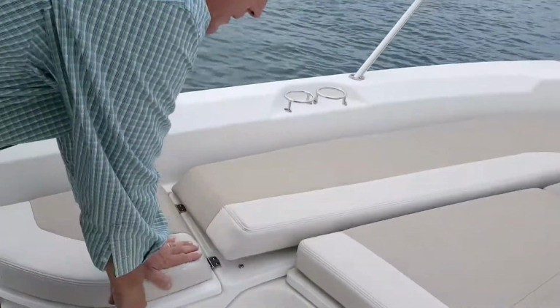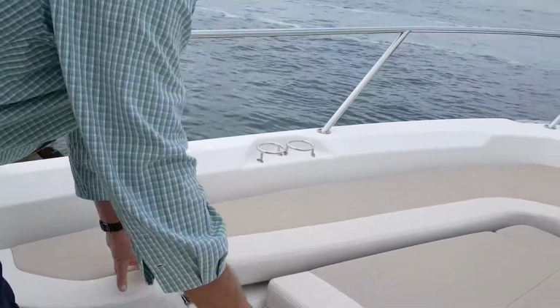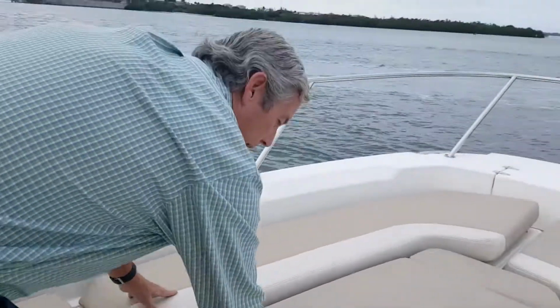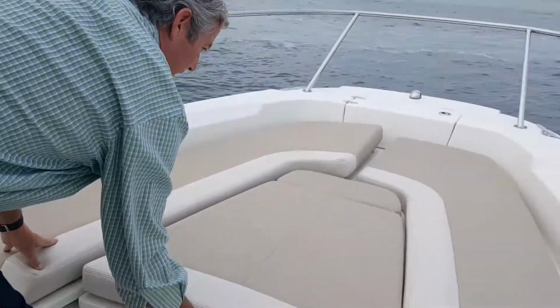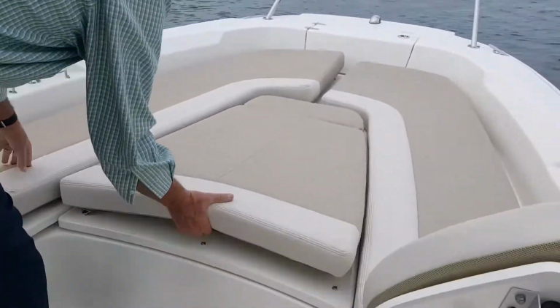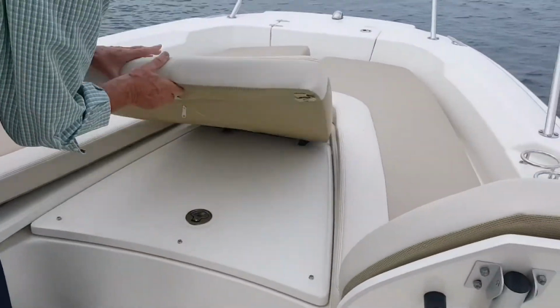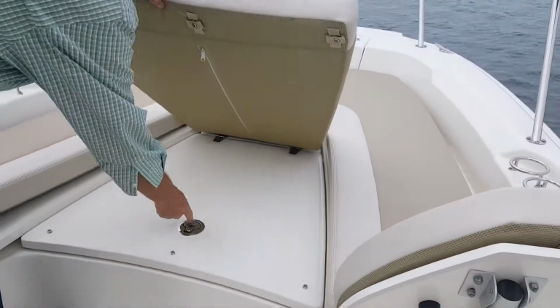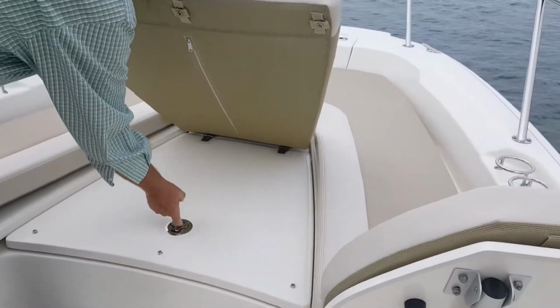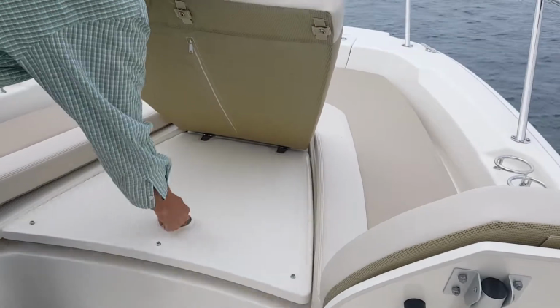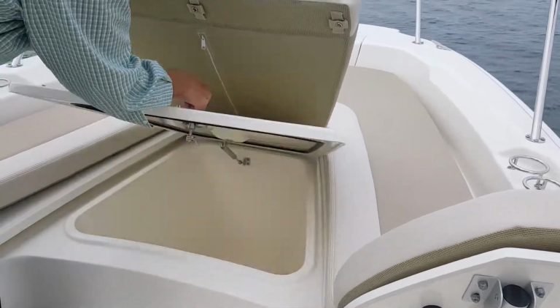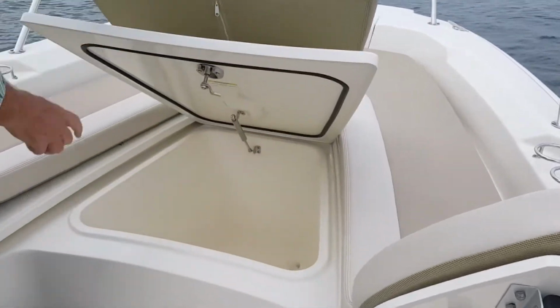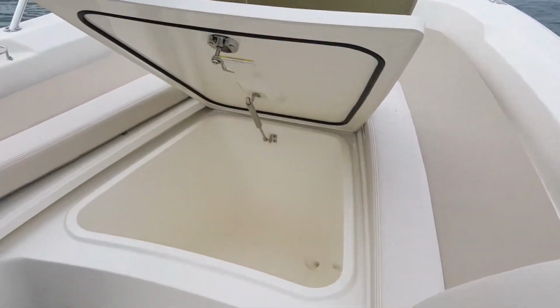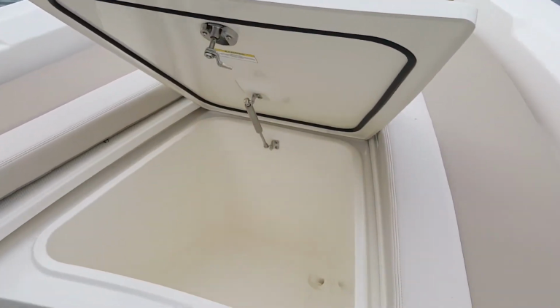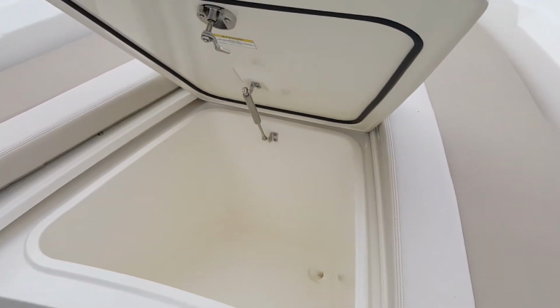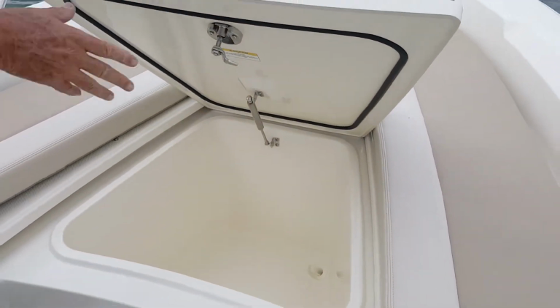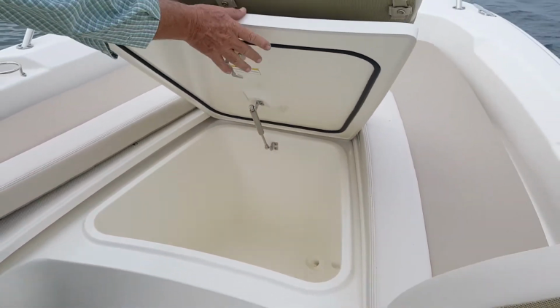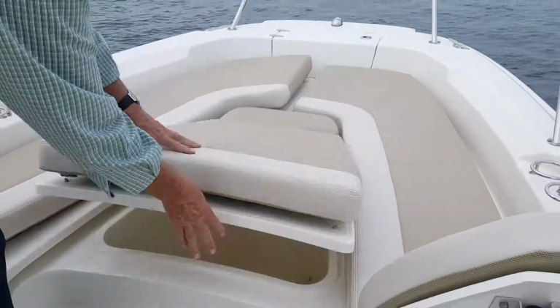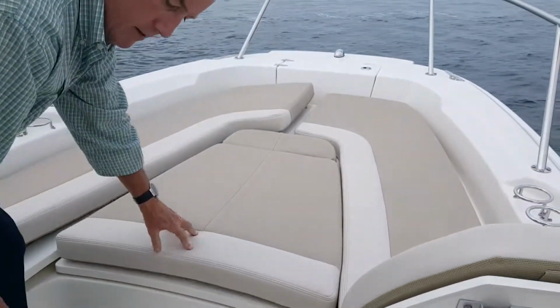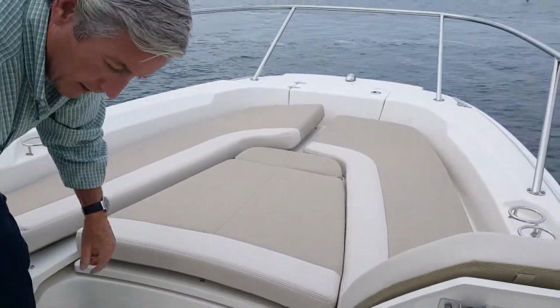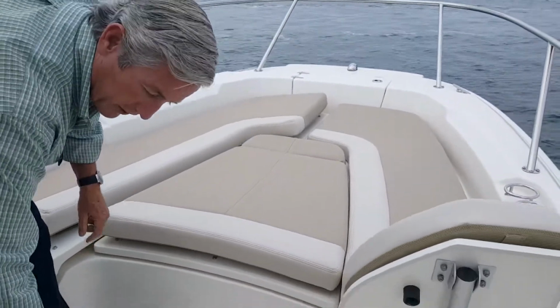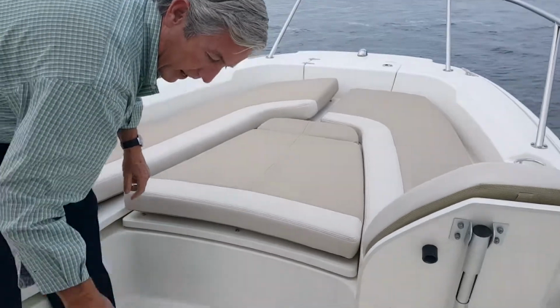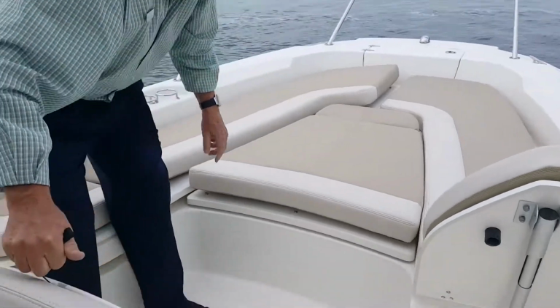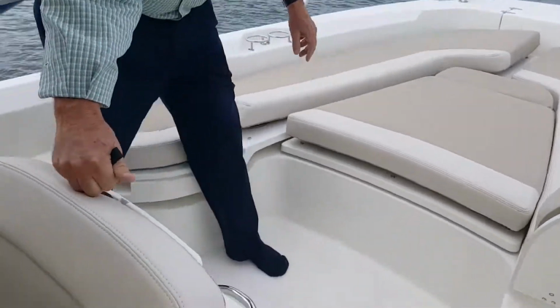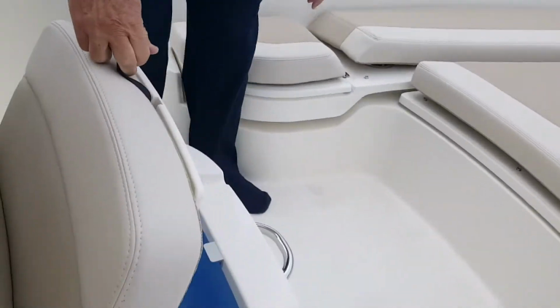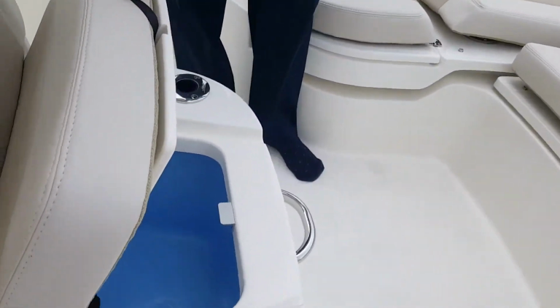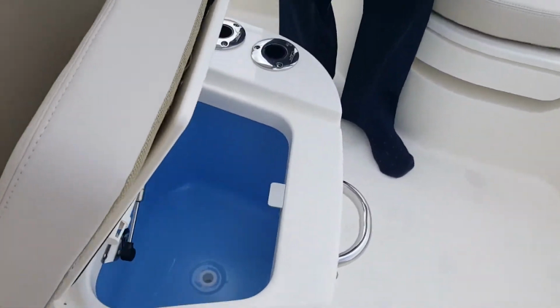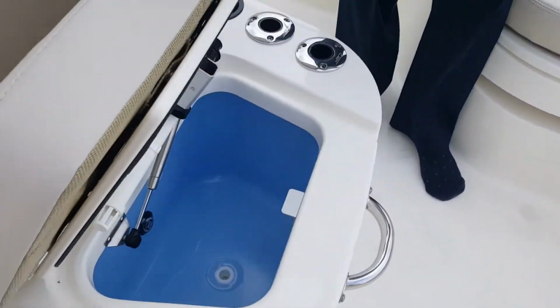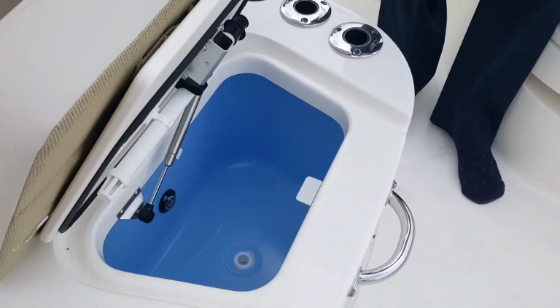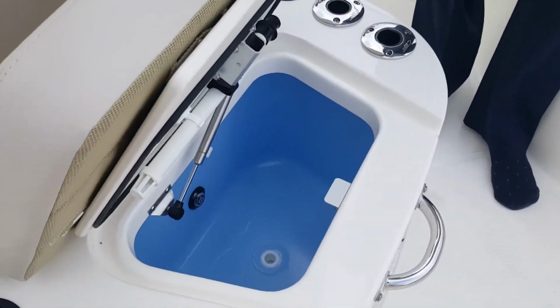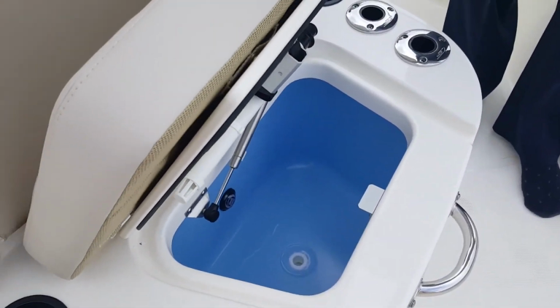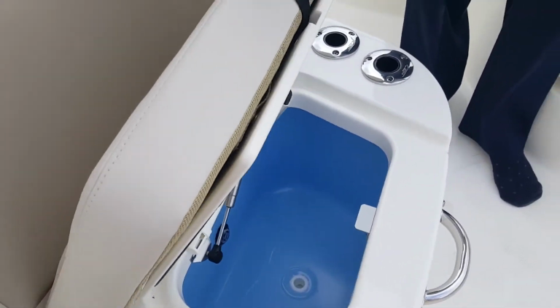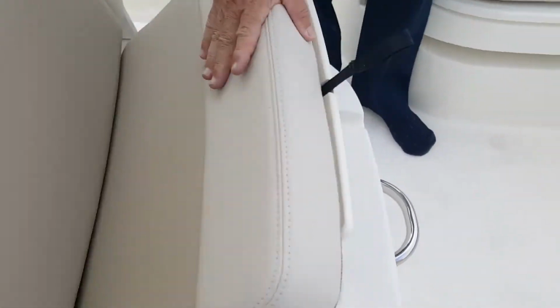We've got a fish box here — great storage. And then a second live well, as mentioned before, with two additional rod holders on each side.